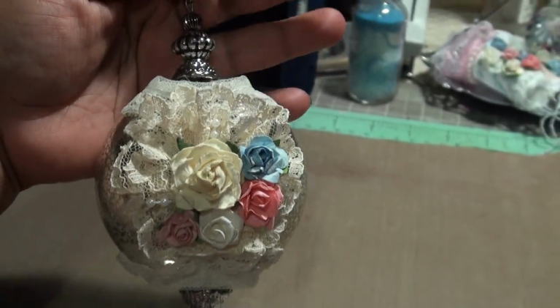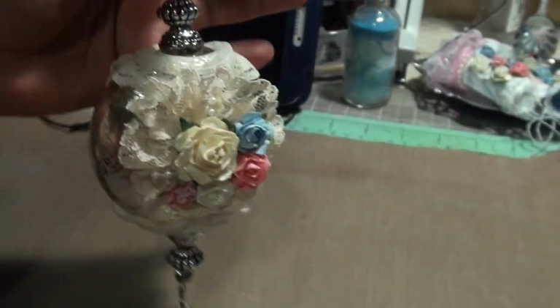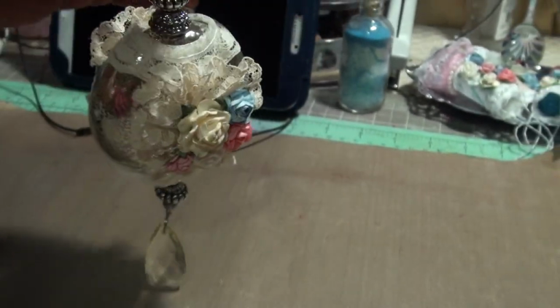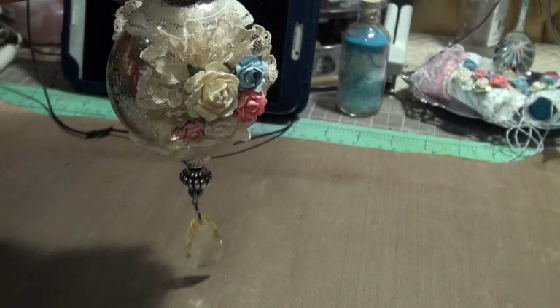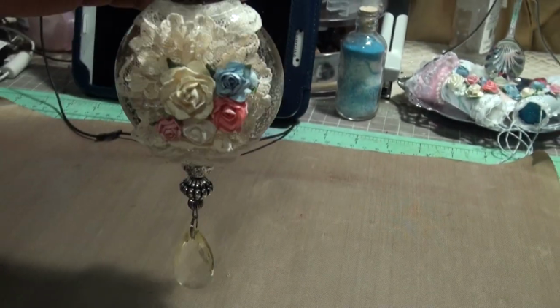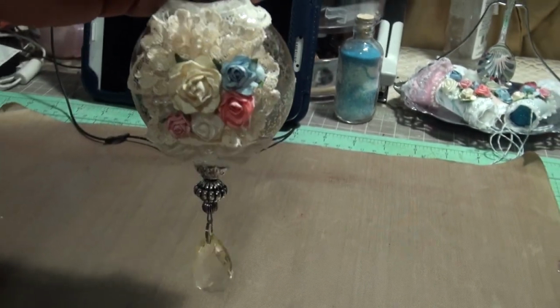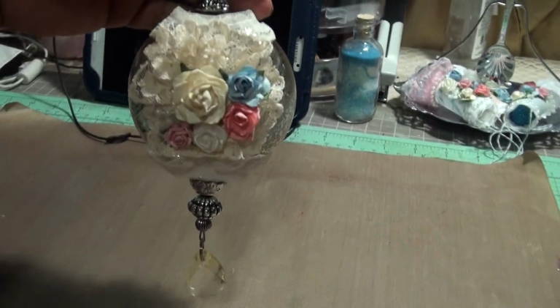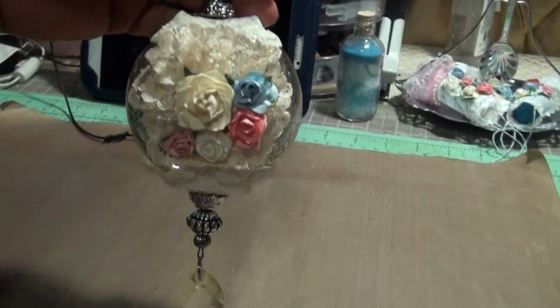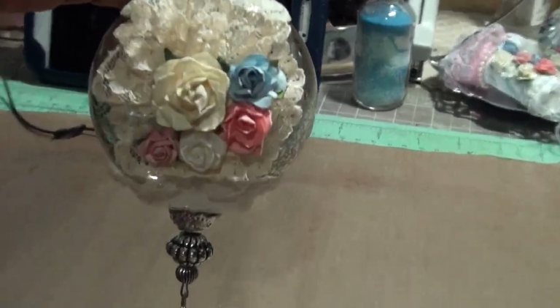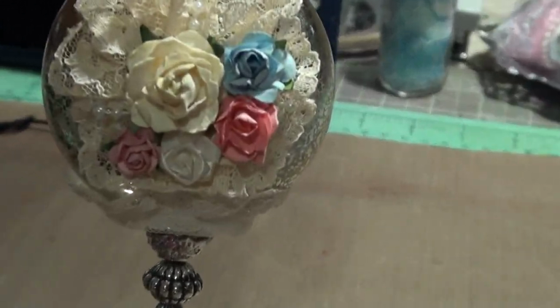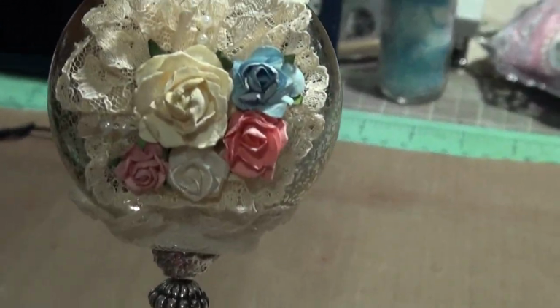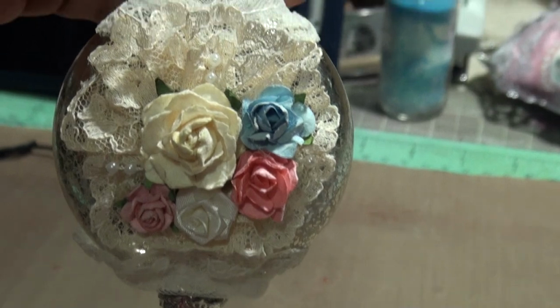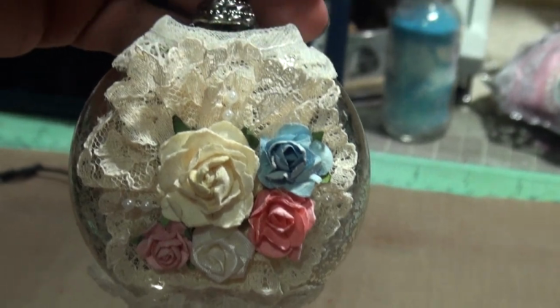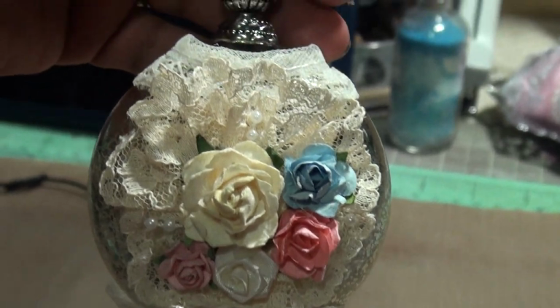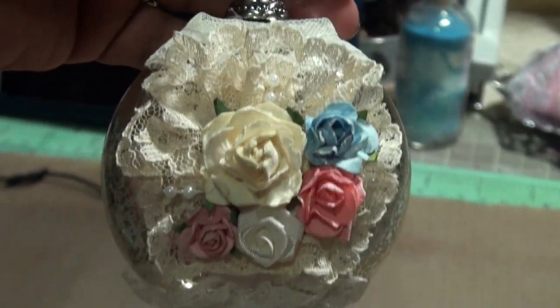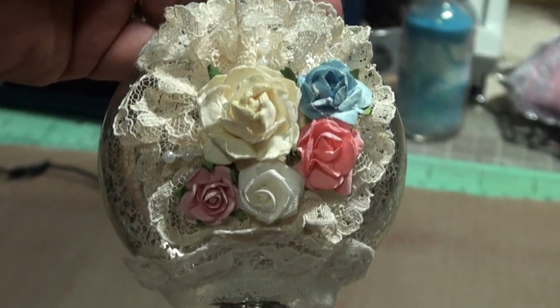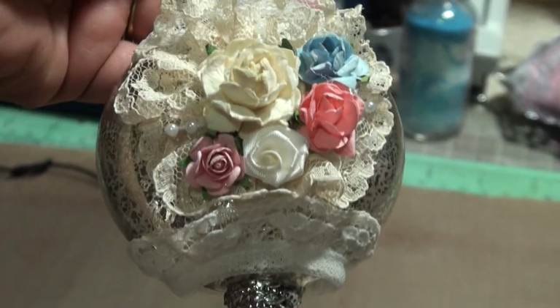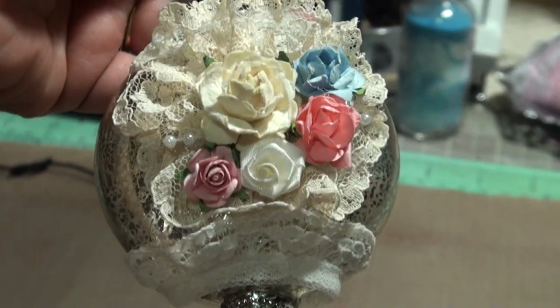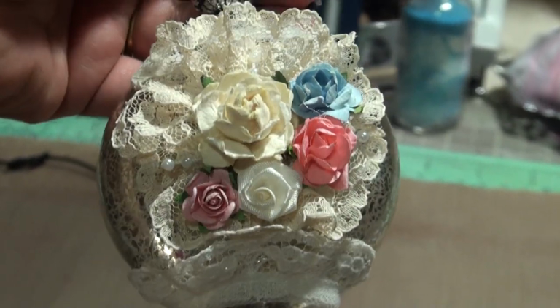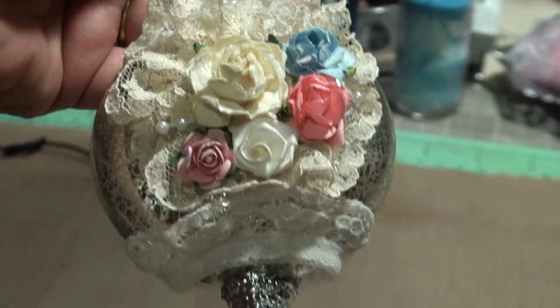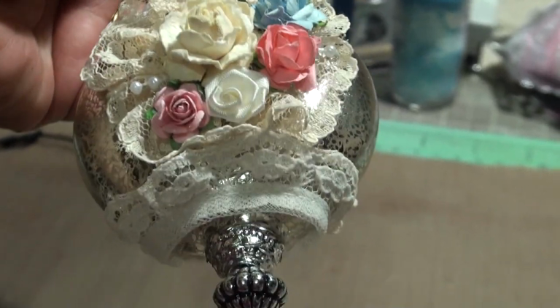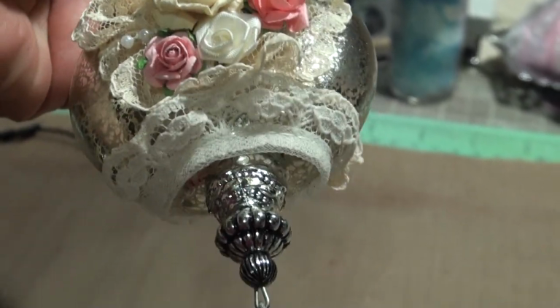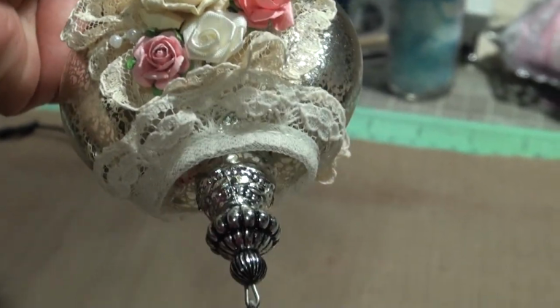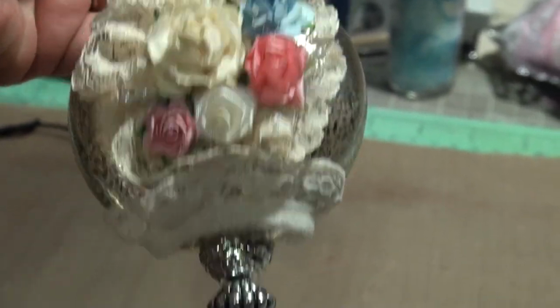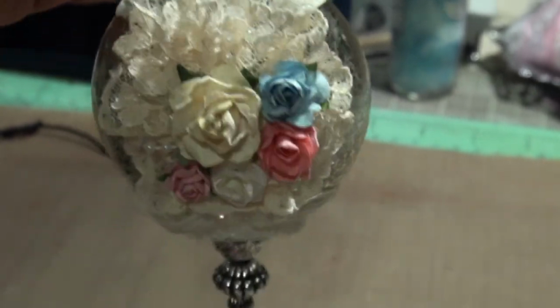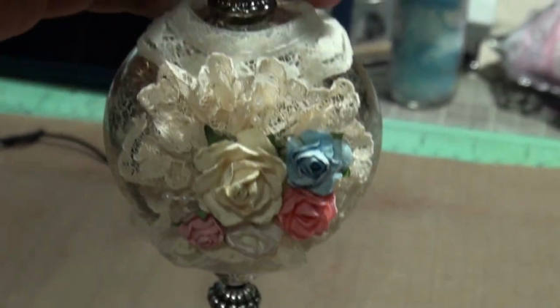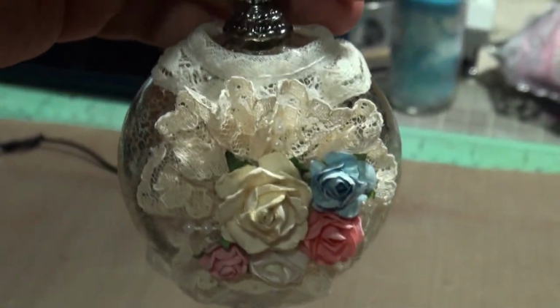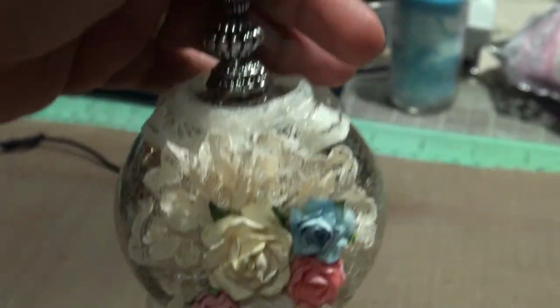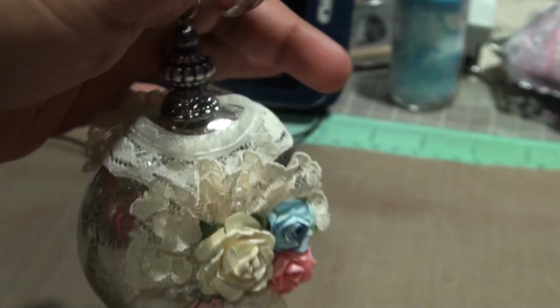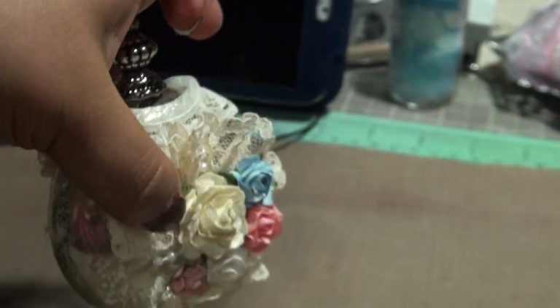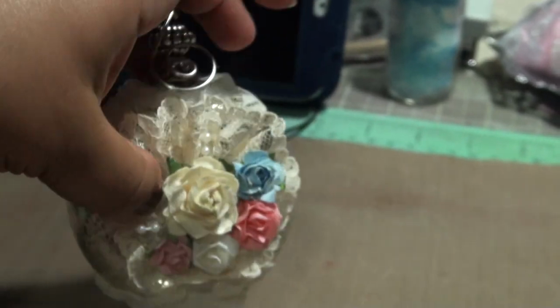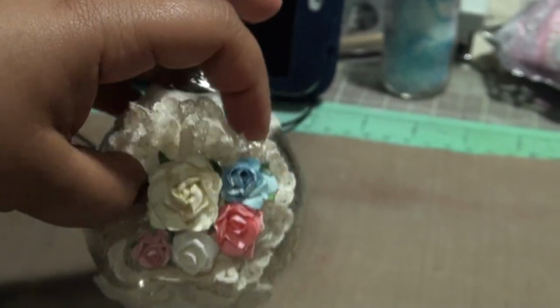So what I did was I added some lace, and then I added lace in the bottom and the top, right in the center.